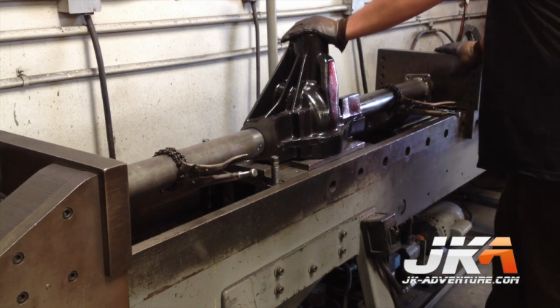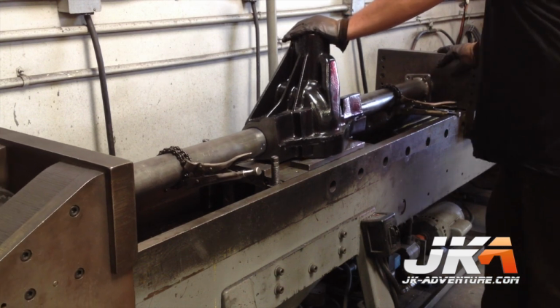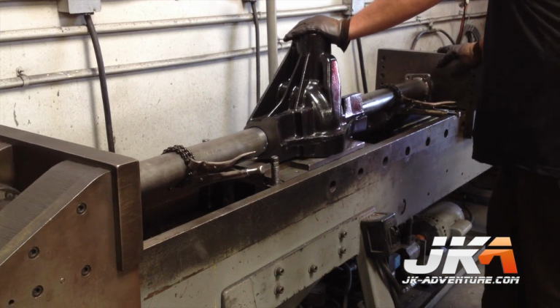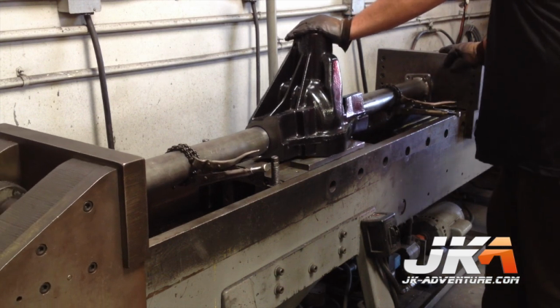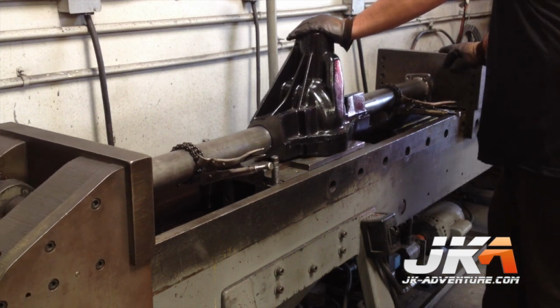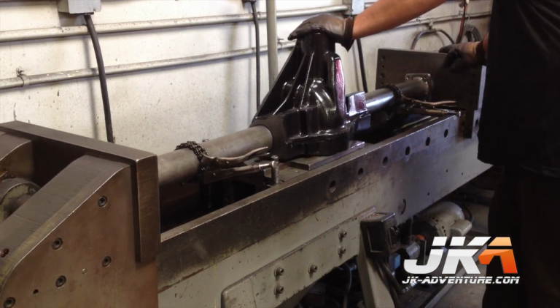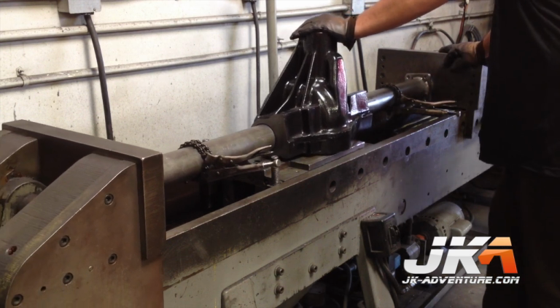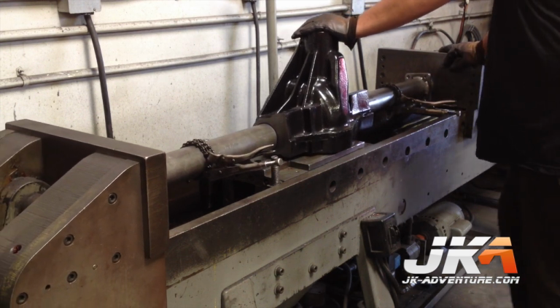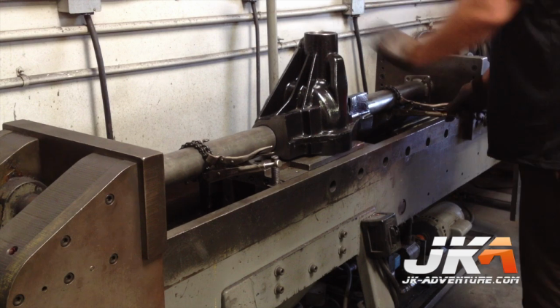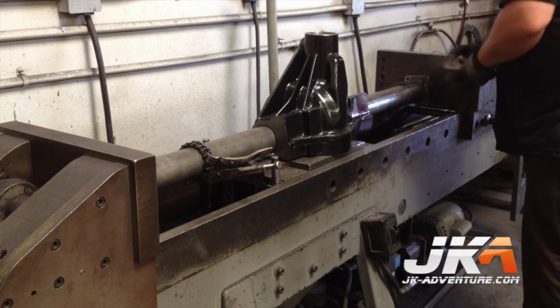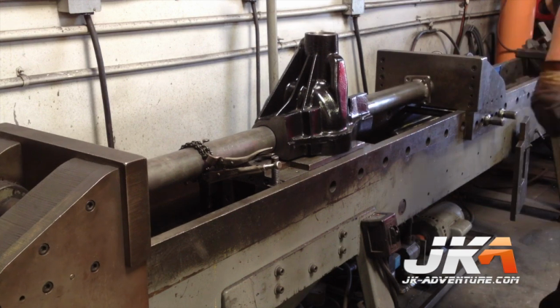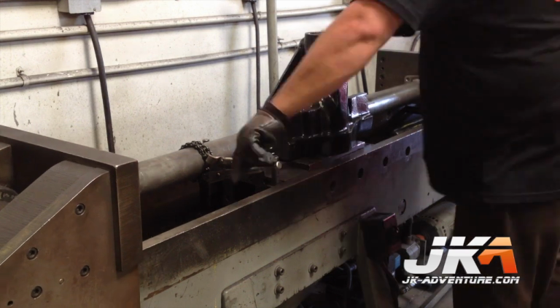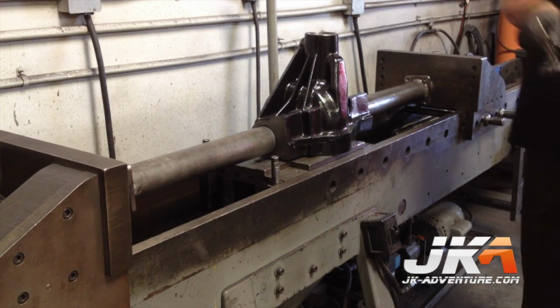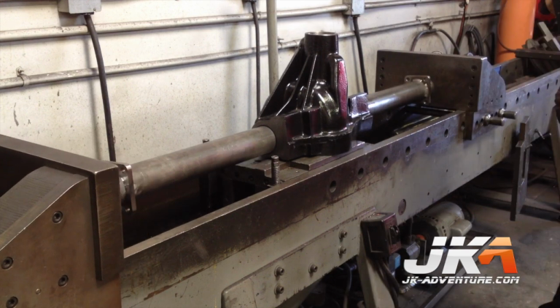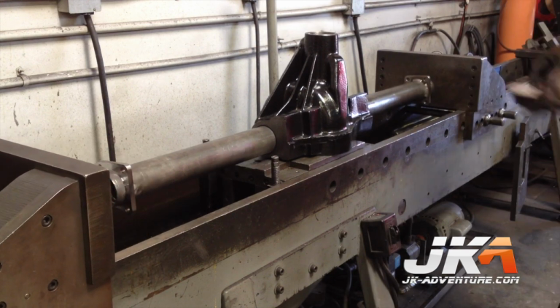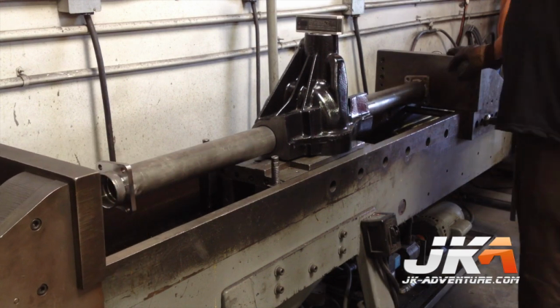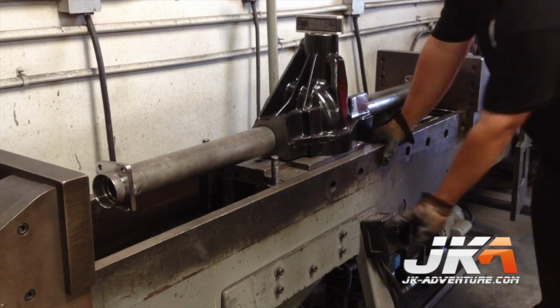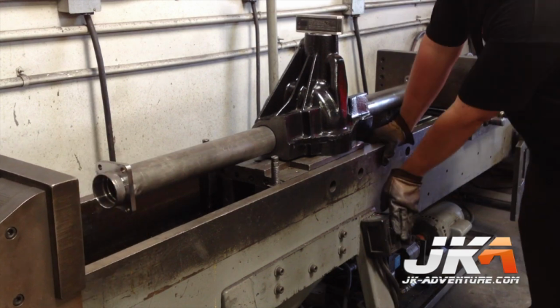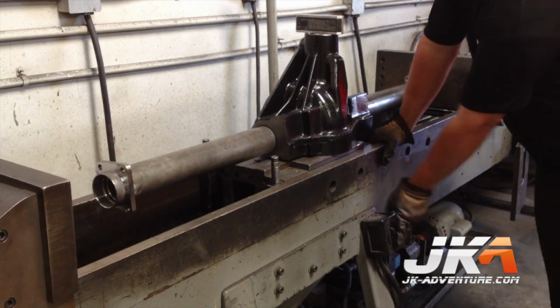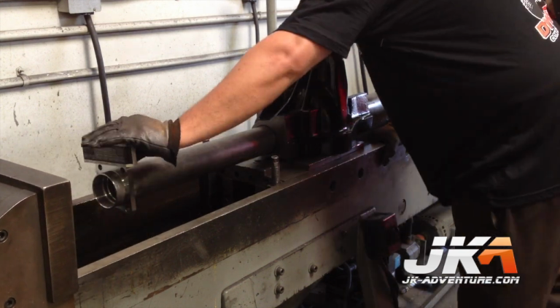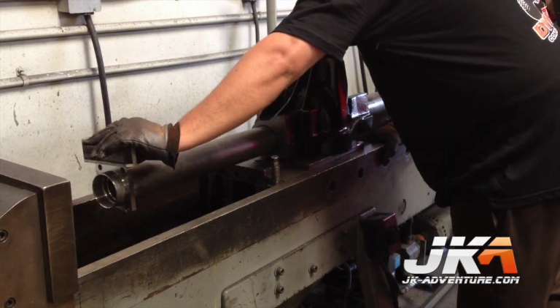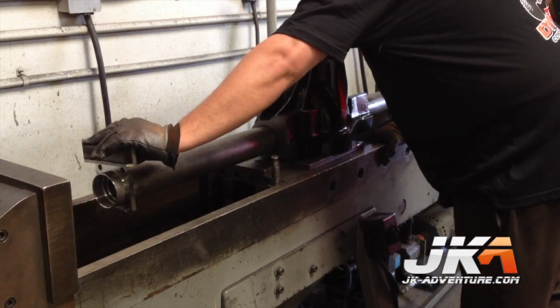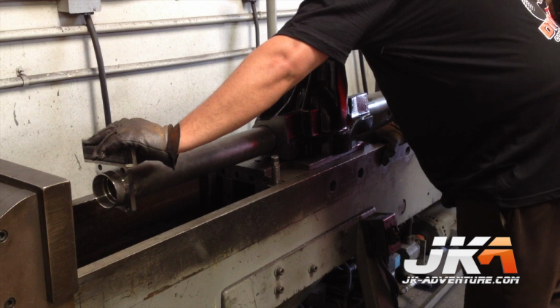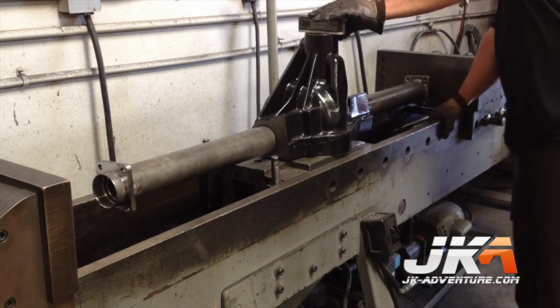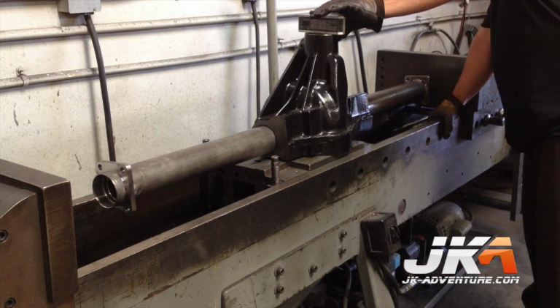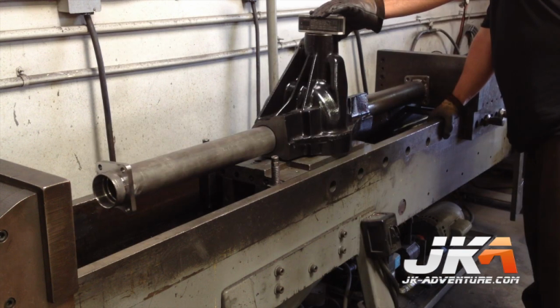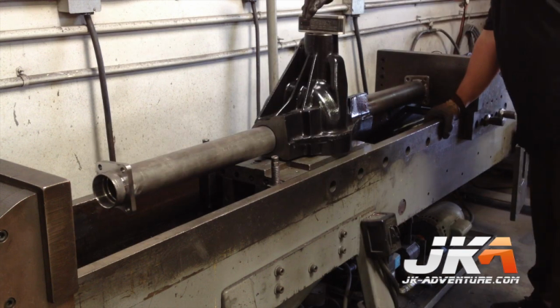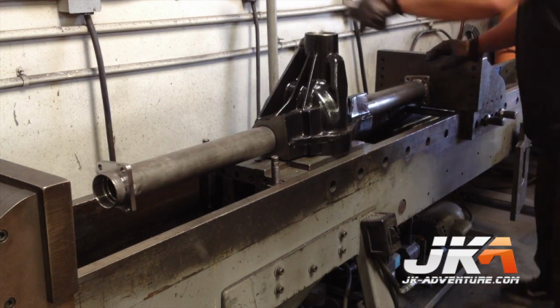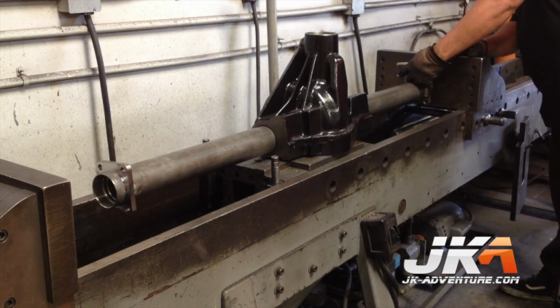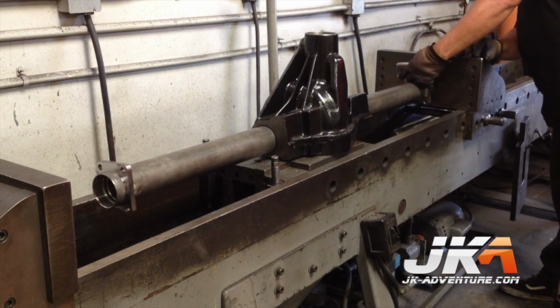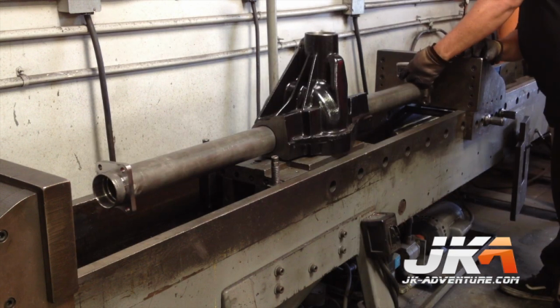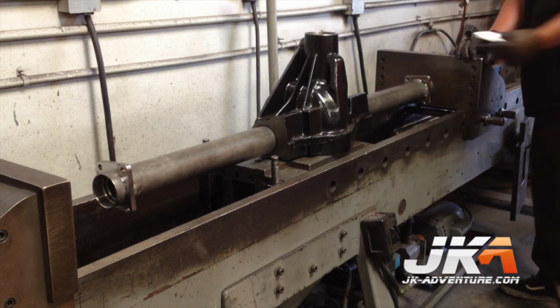The angle of the flanges is not critical on a rear axle like it would be on the front. It should be close for brake alignment, but nothing else is really affected.